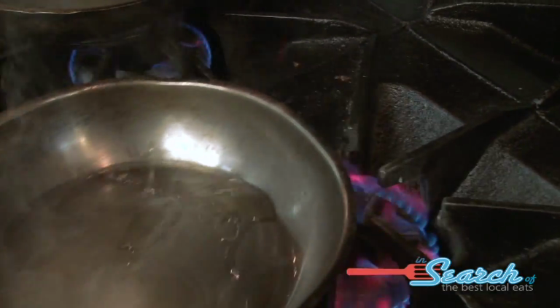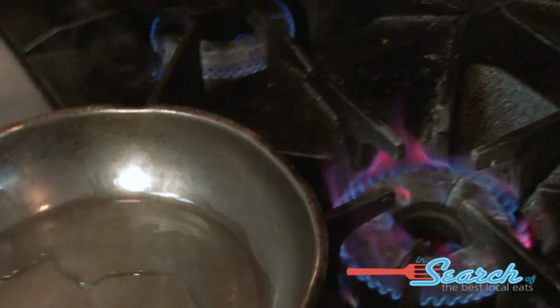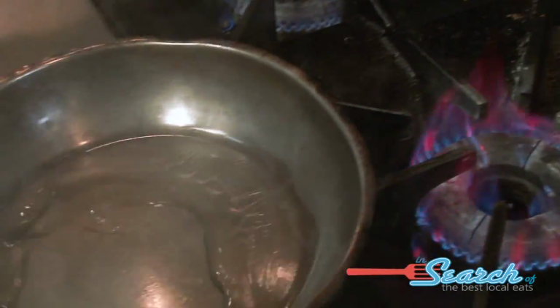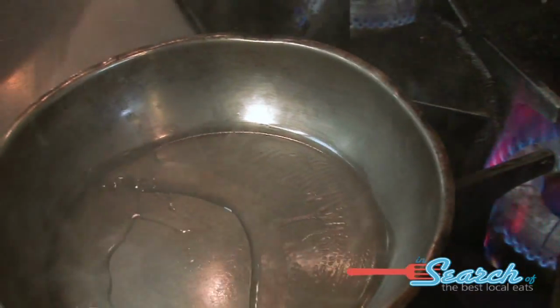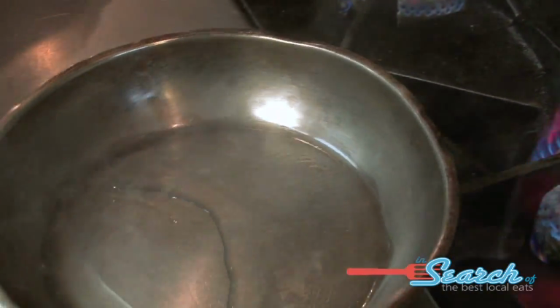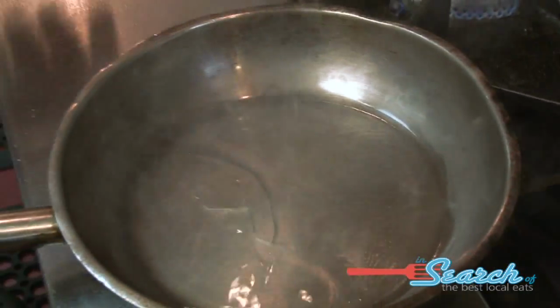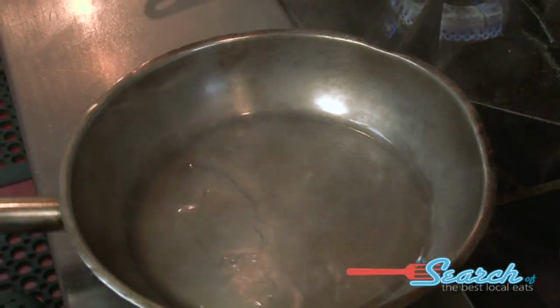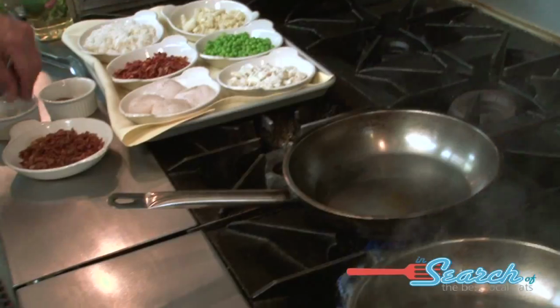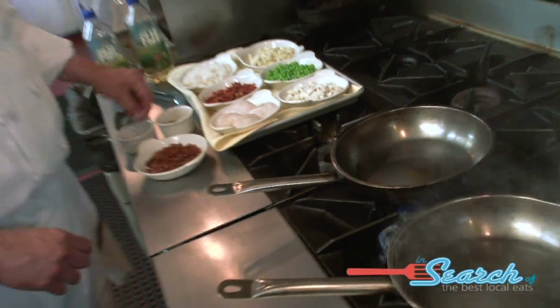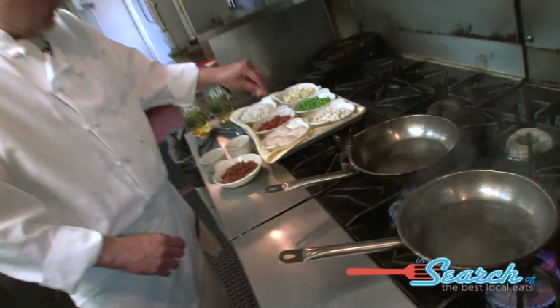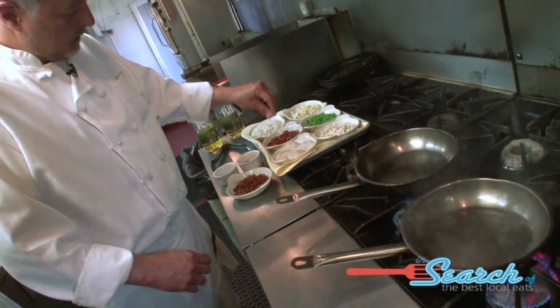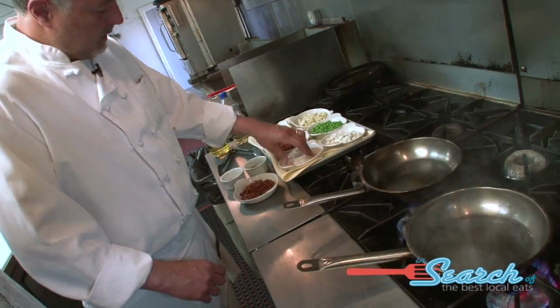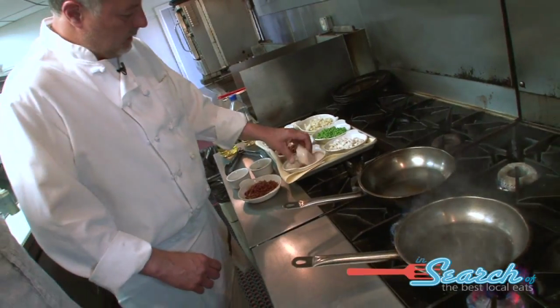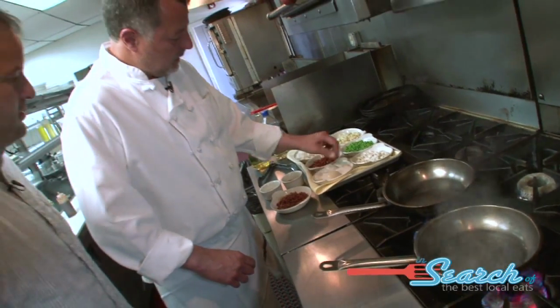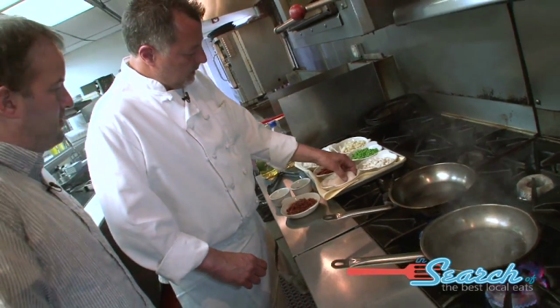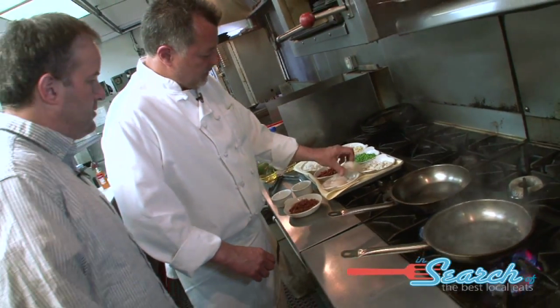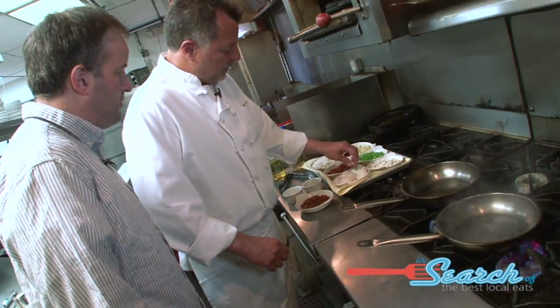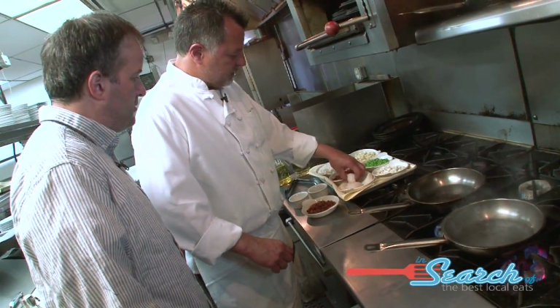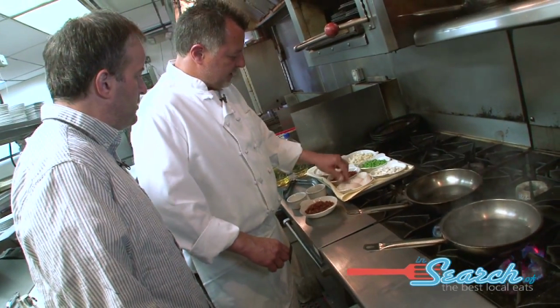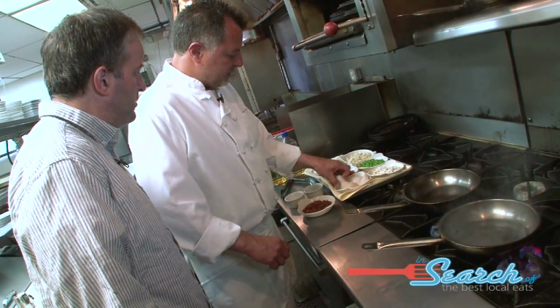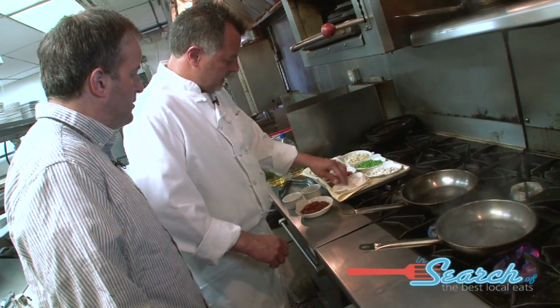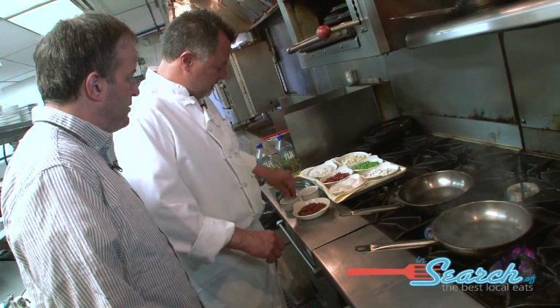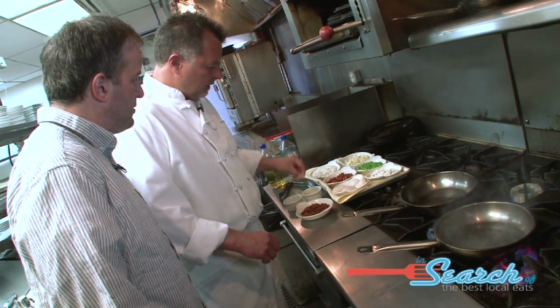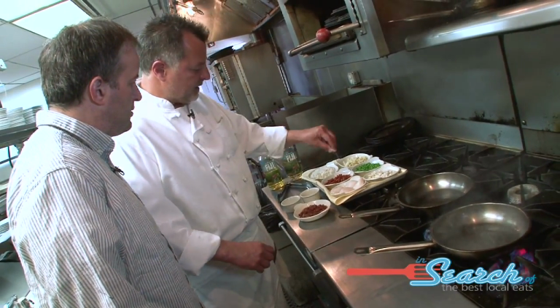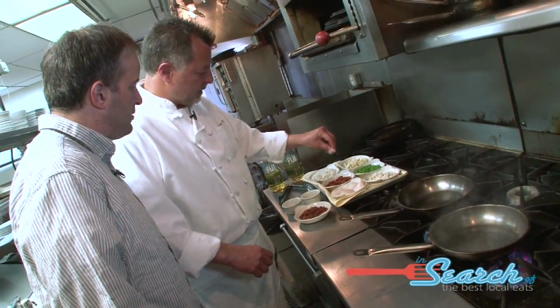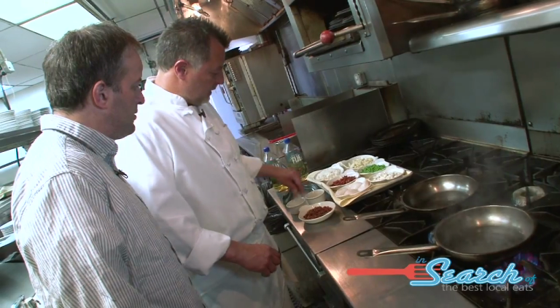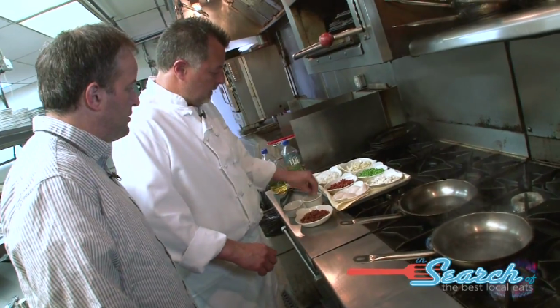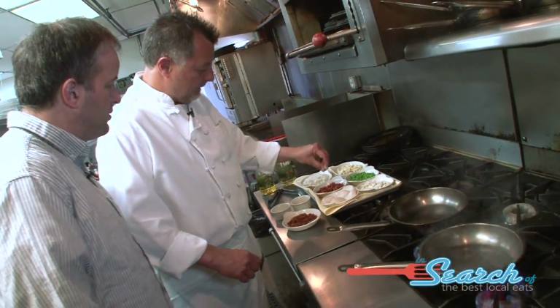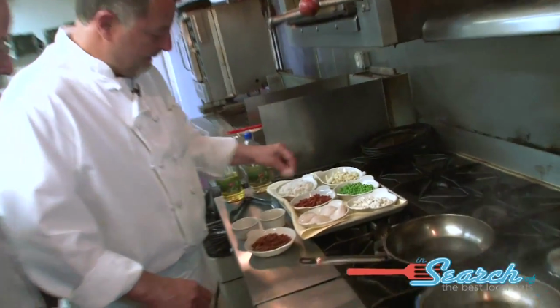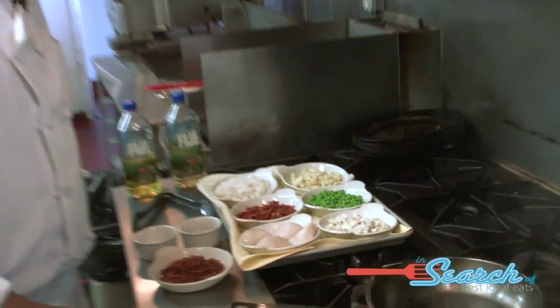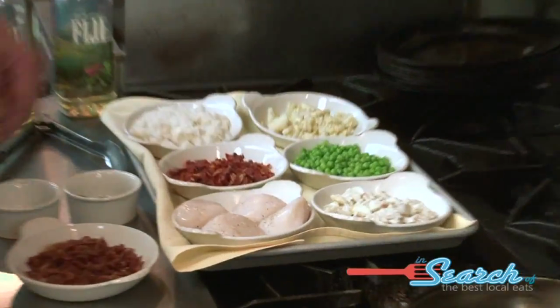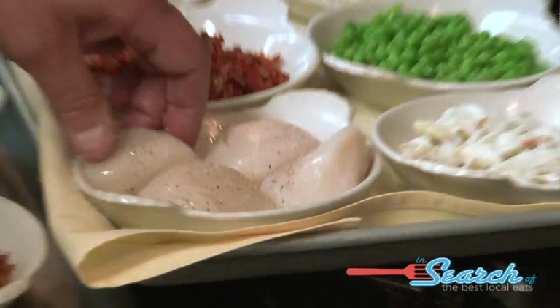The pan's hot, especially for the scallops. A little salt, a little pepper. Preferably you want these as dry as possible so you get a nice caramelization on them. All right, so you pat them dry.